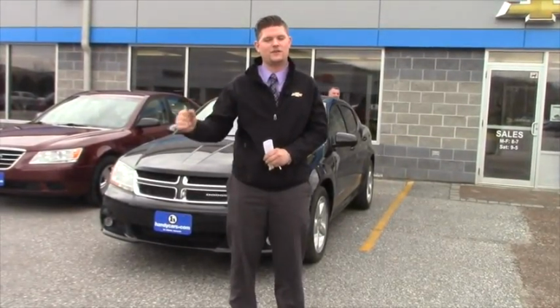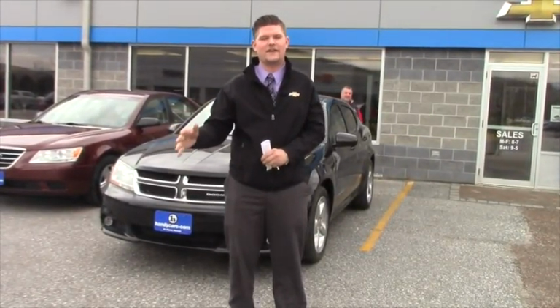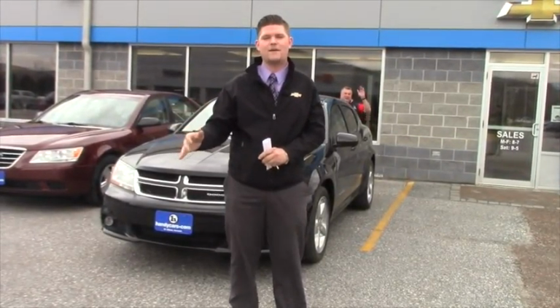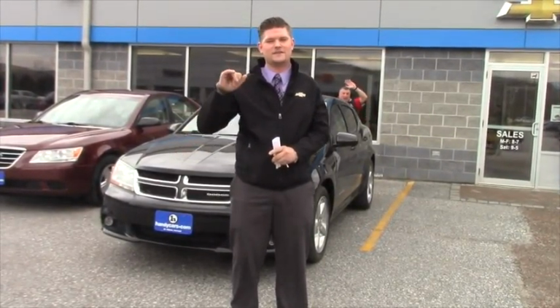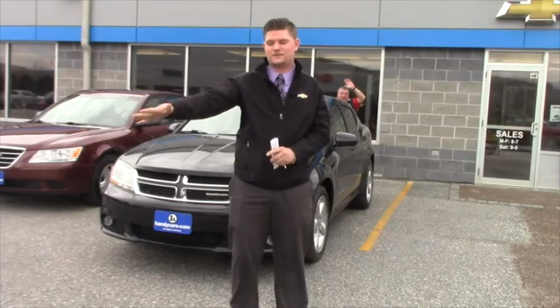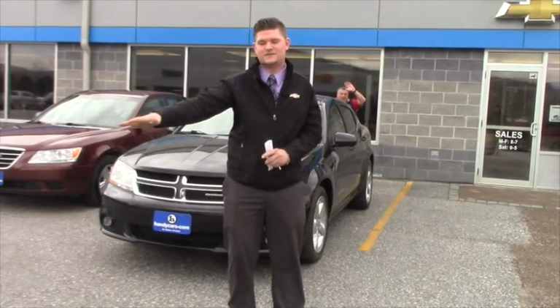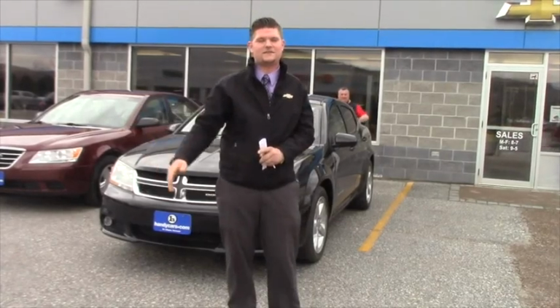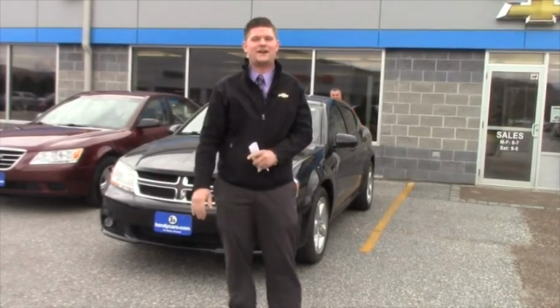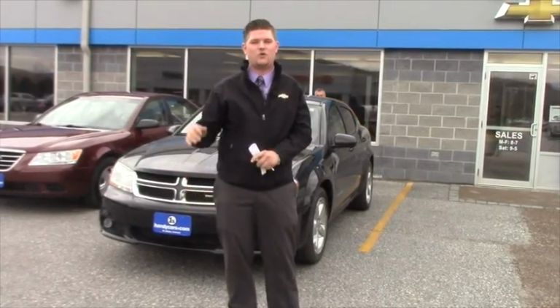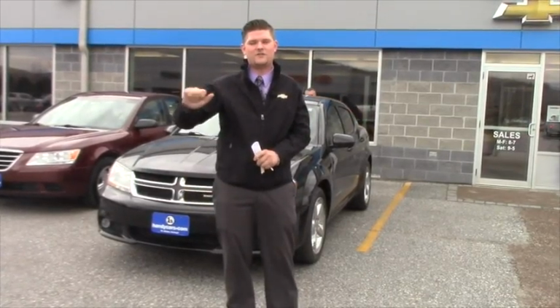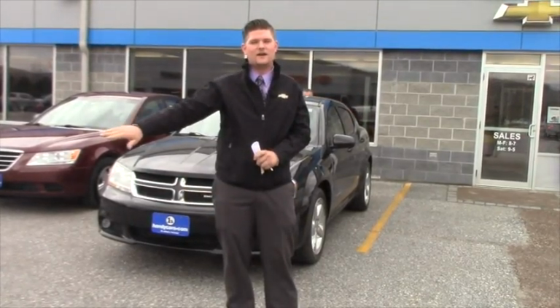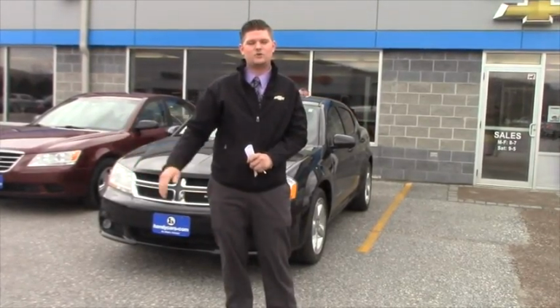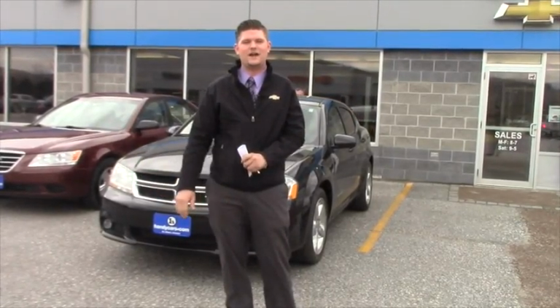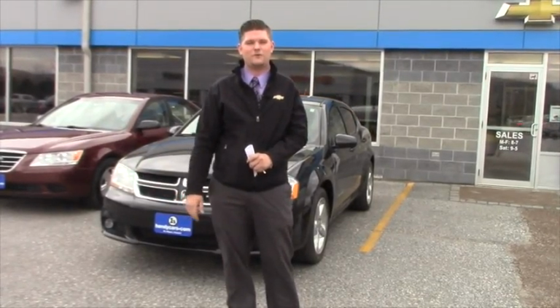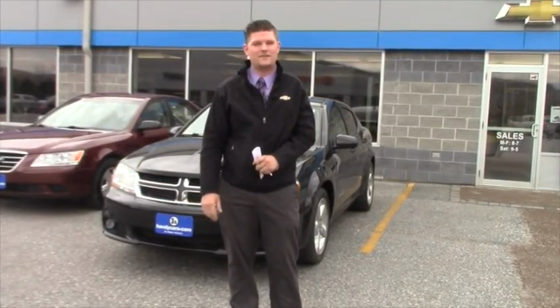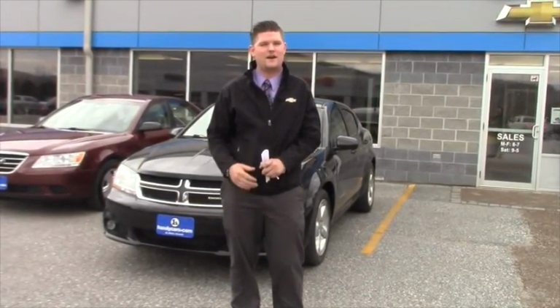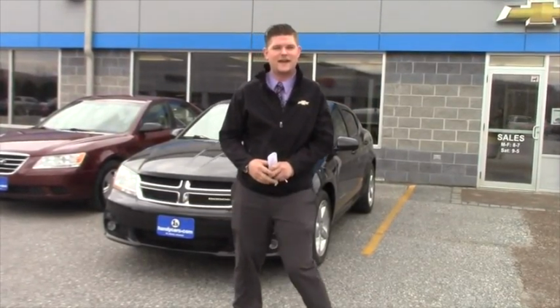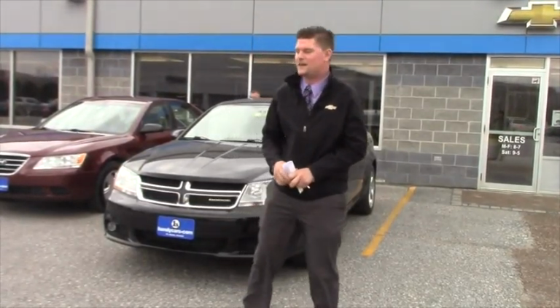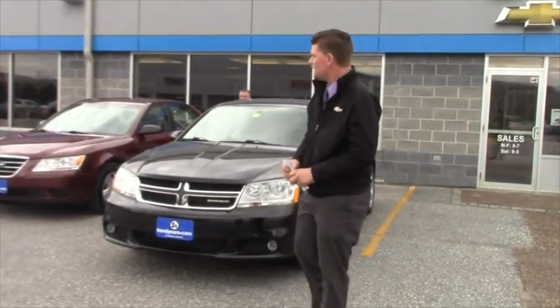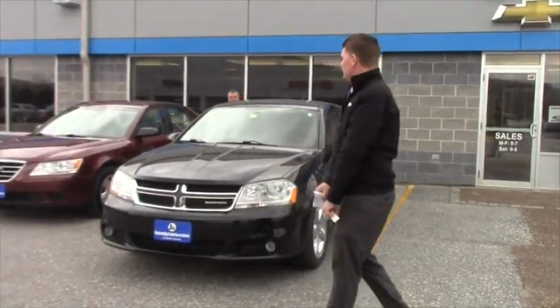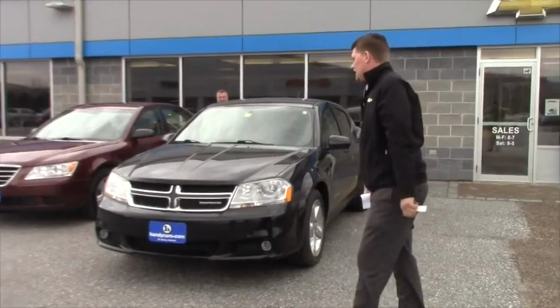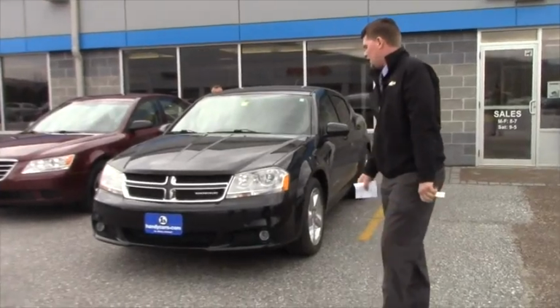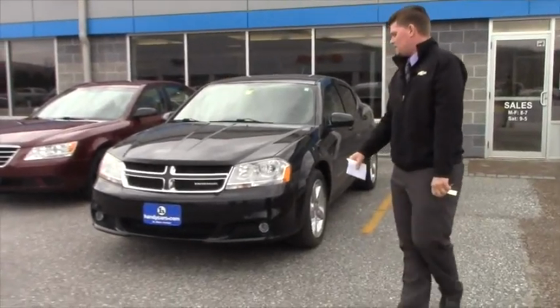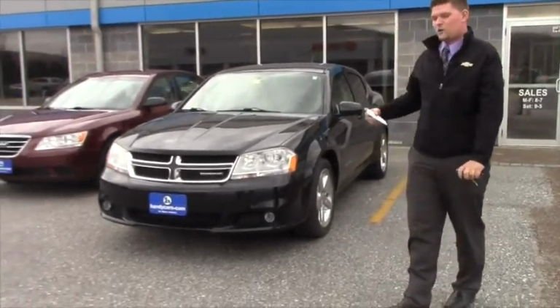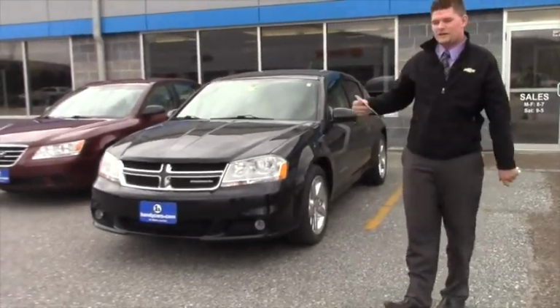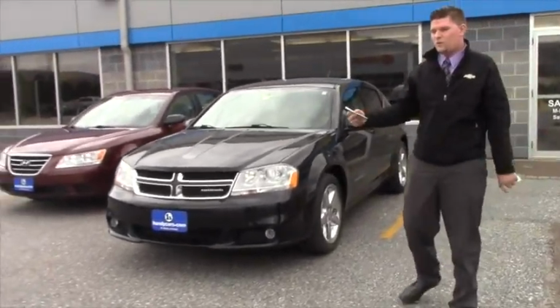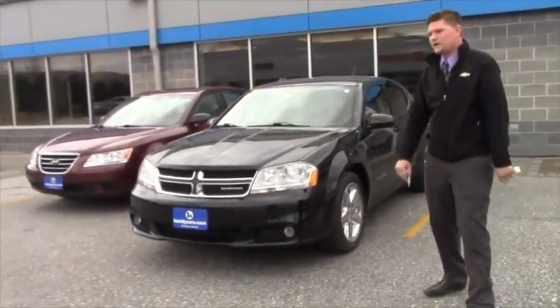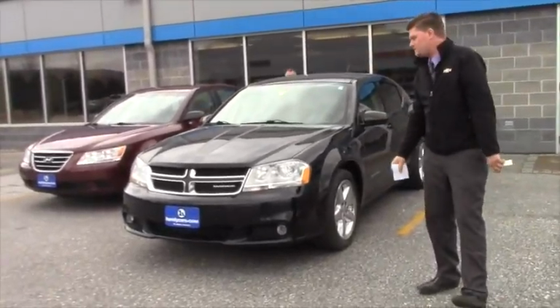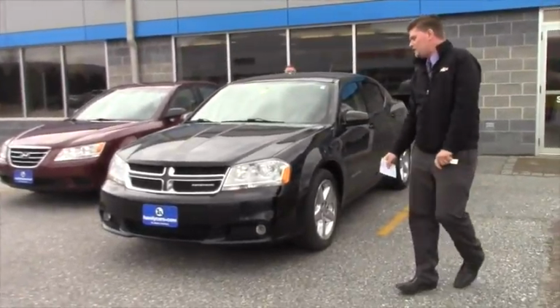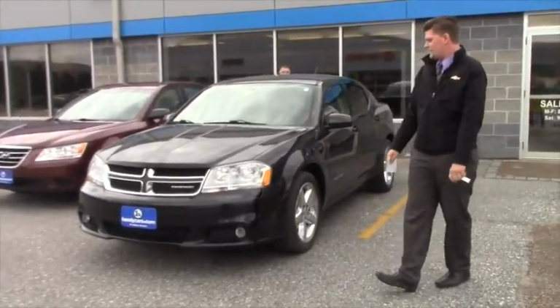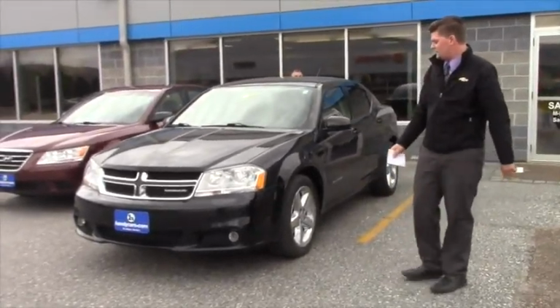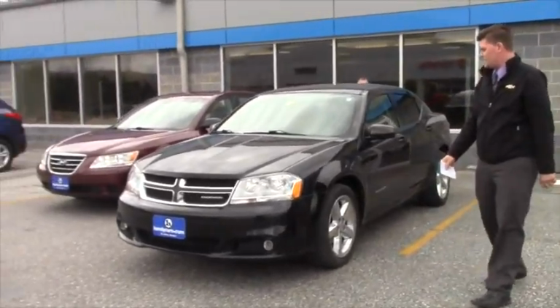You literally can't miss us. You can see us if you're headed north — we're just off to the right there off the exit. I'm just wondering when you'd want to come down and take a look at it.